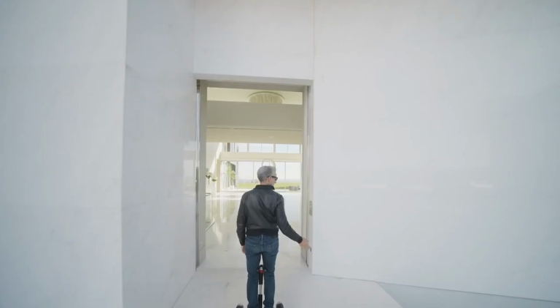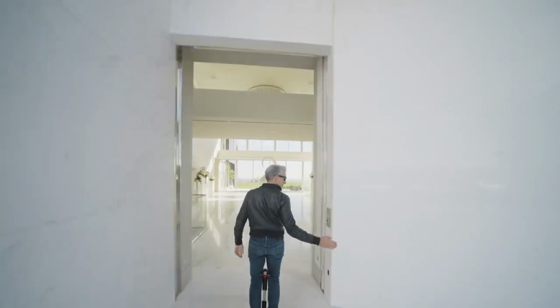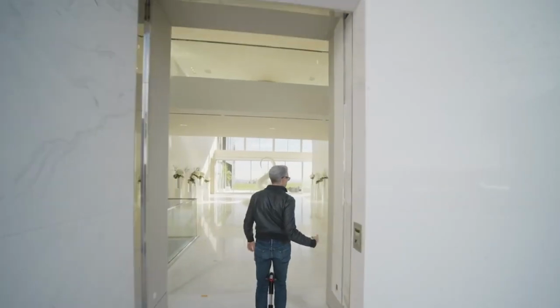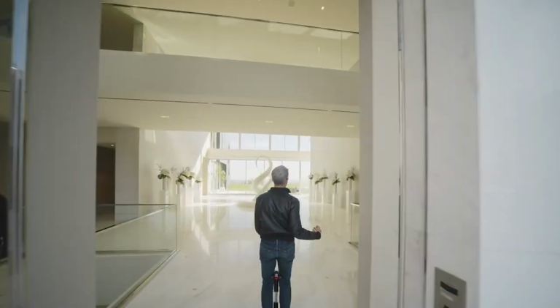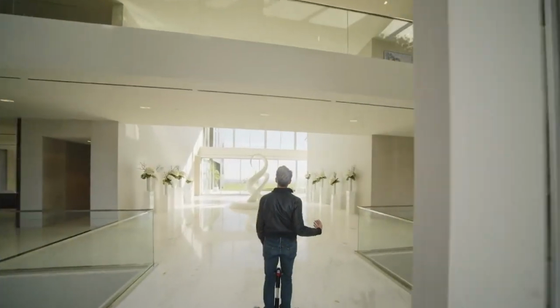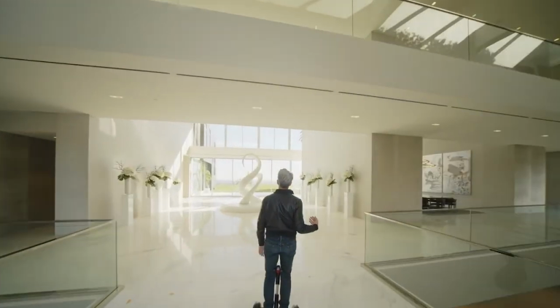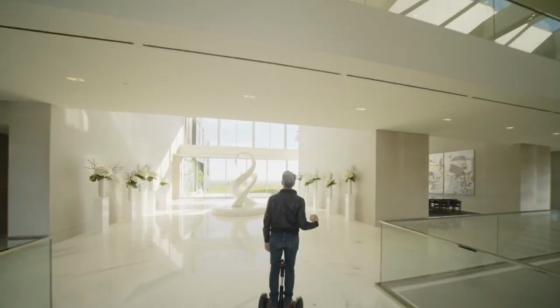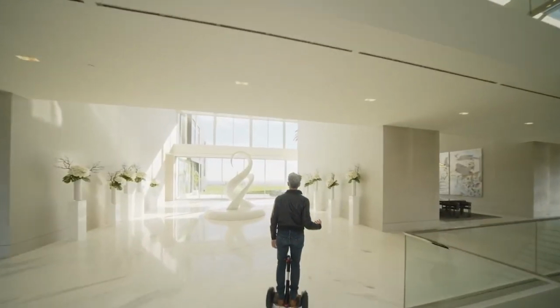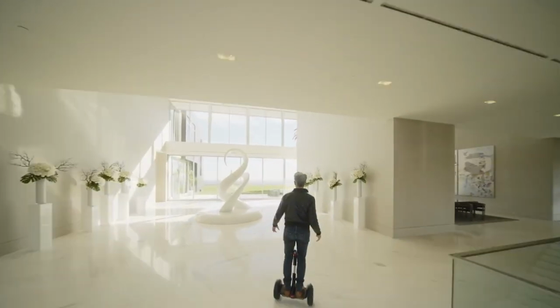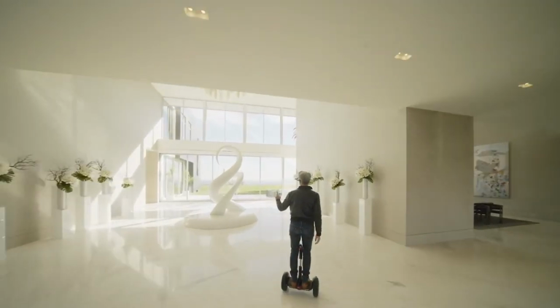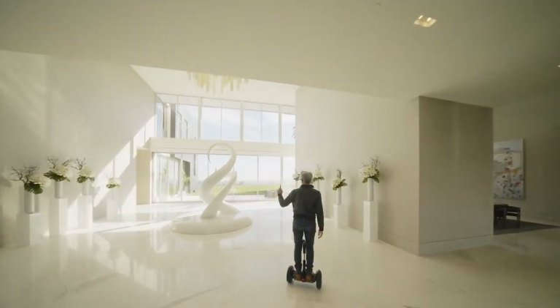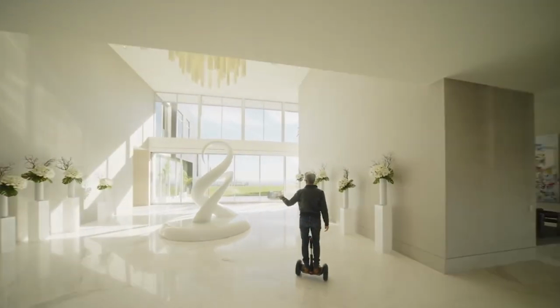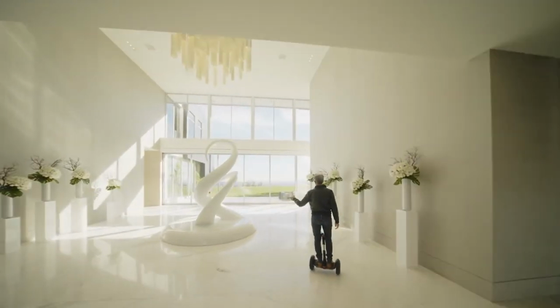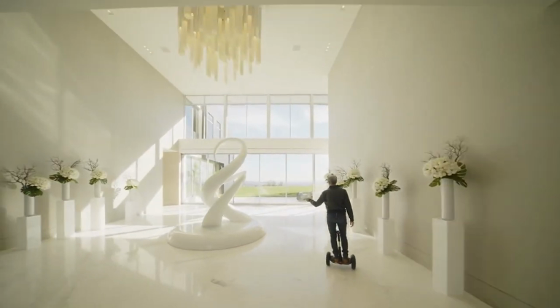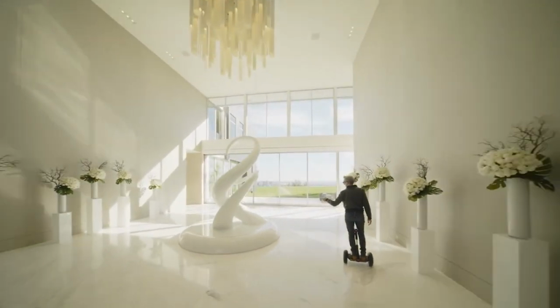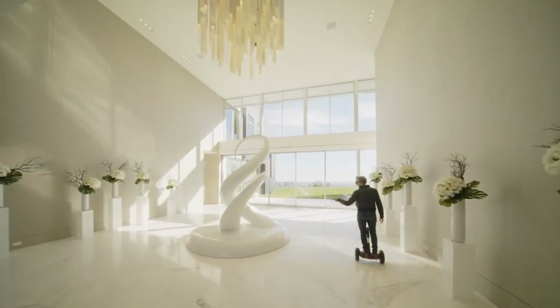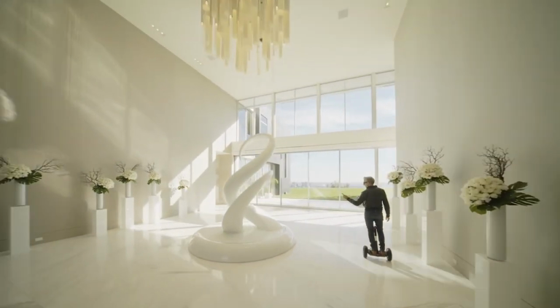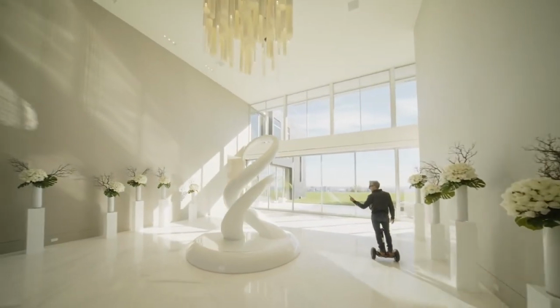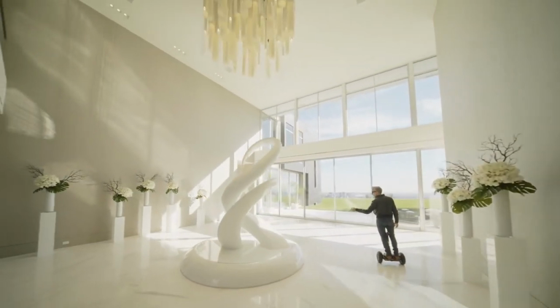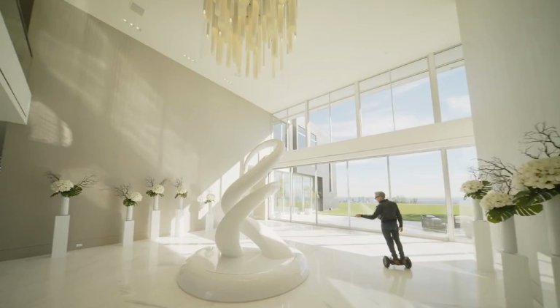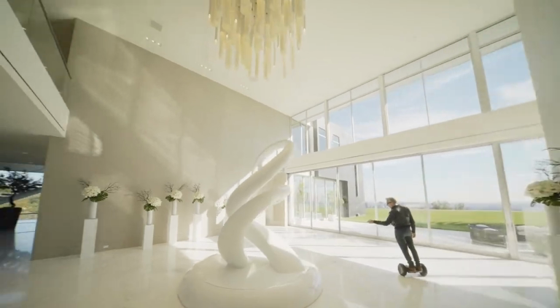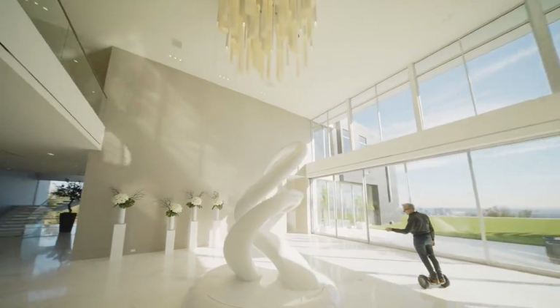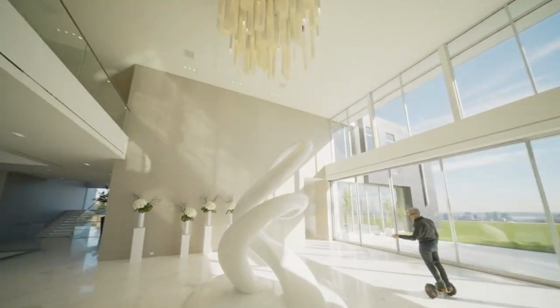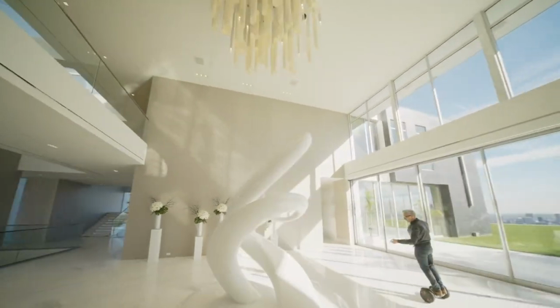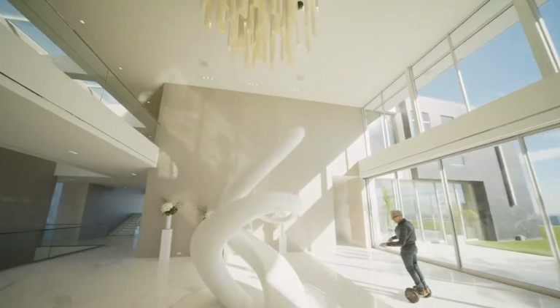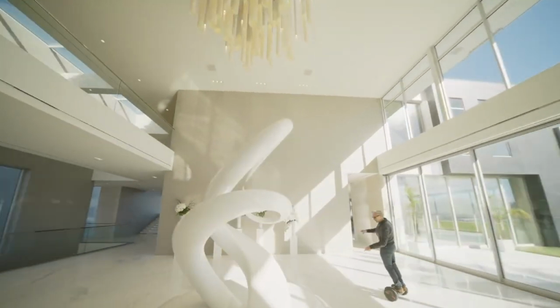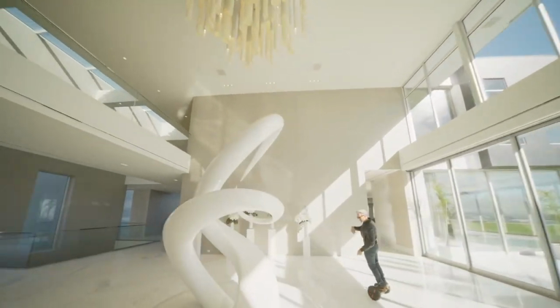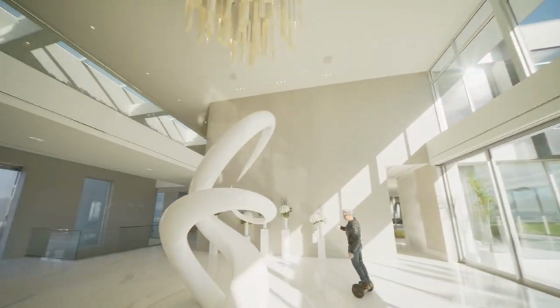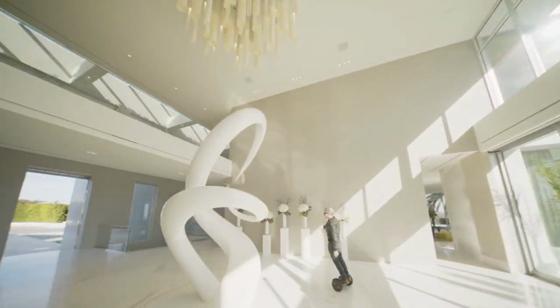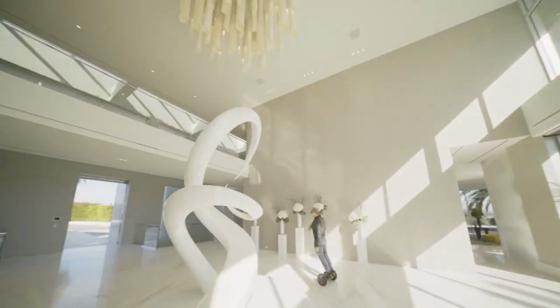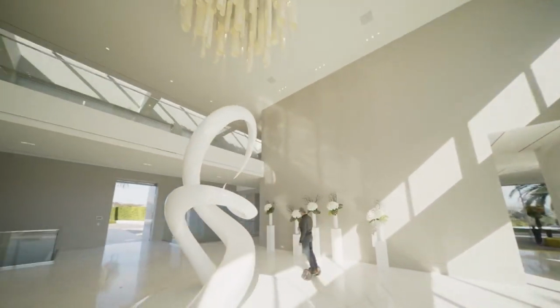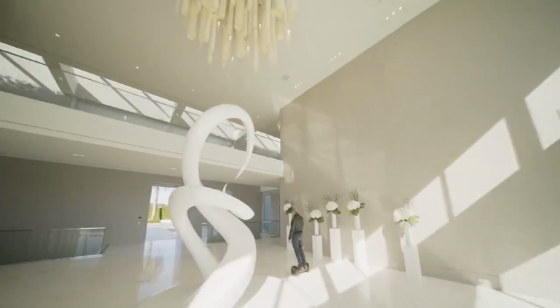Before we dive in, a quick question. Can you guess which house on our list has its very own nightclub and is larger than the White House? Keep watching to find out.